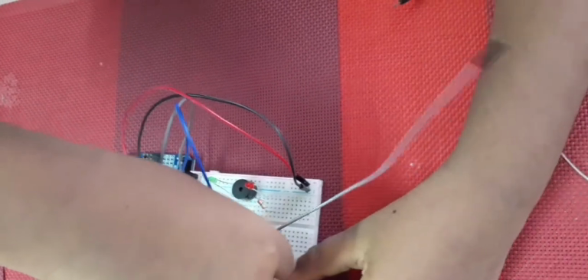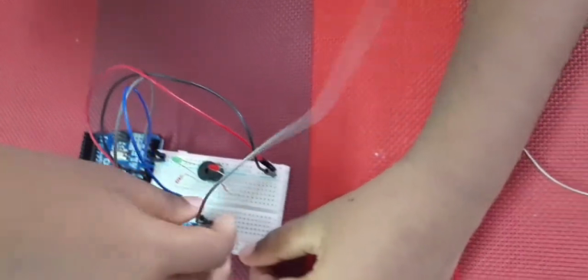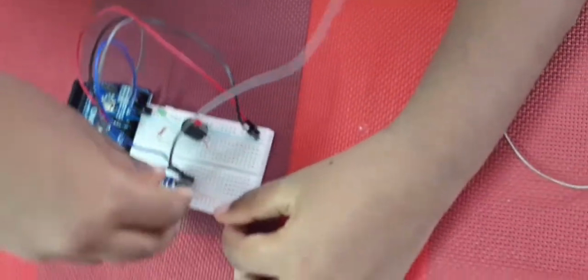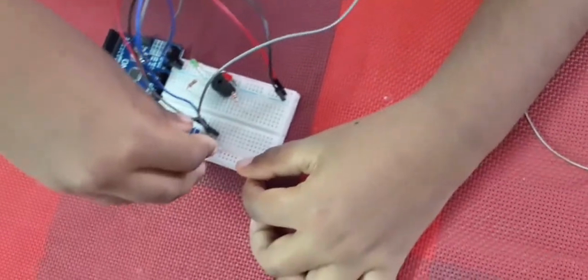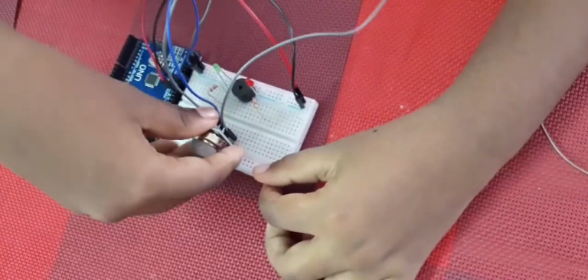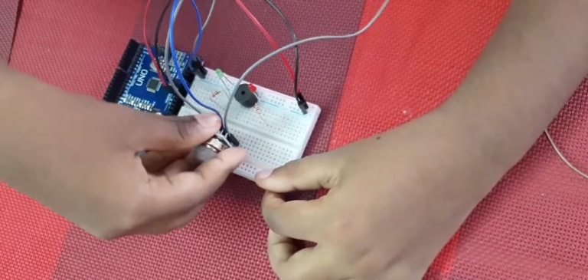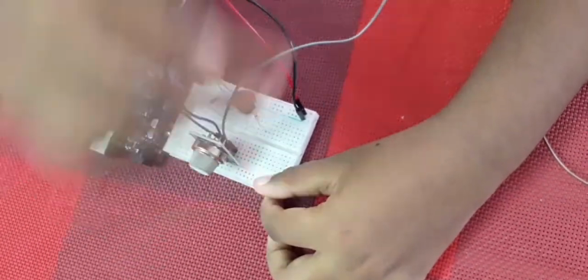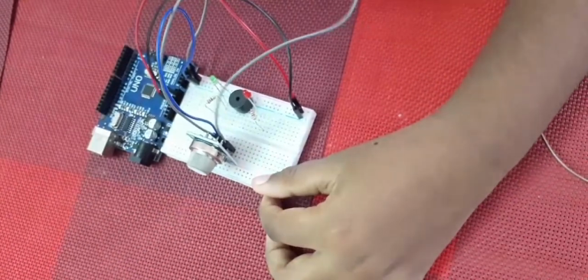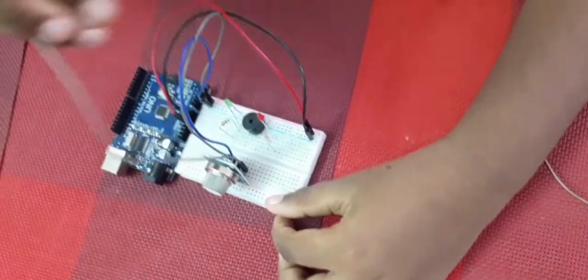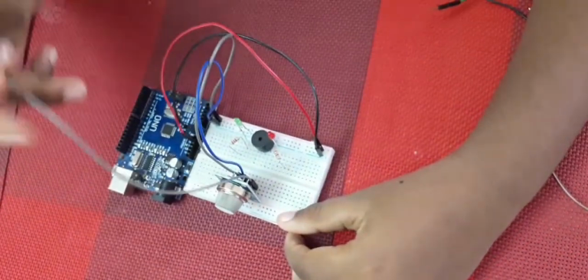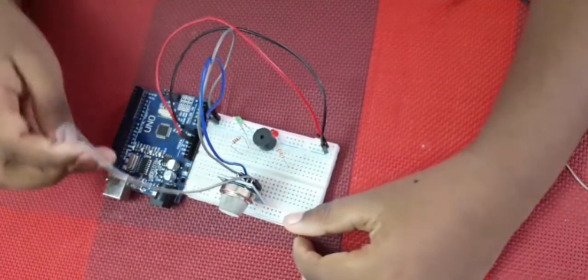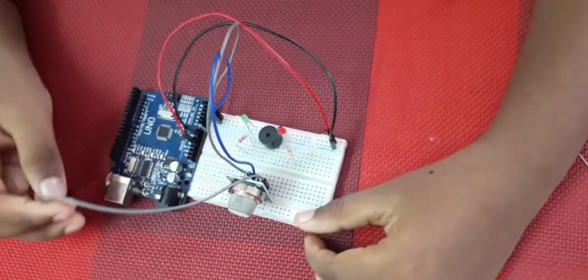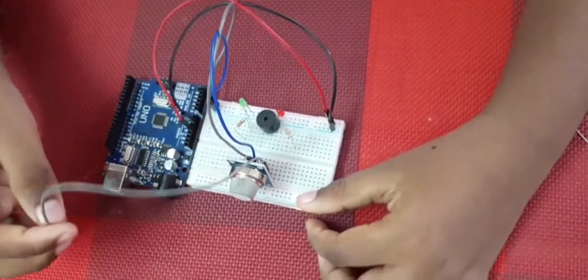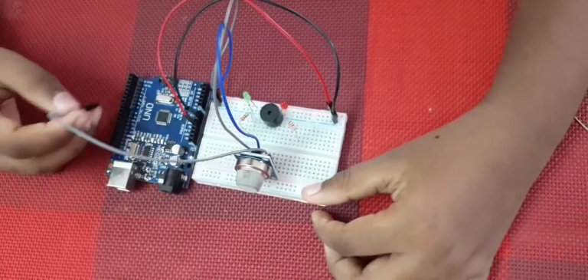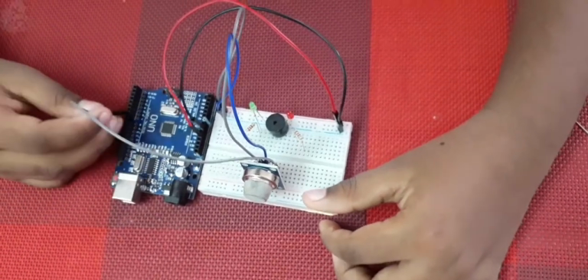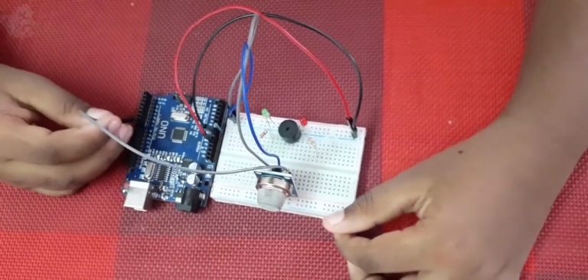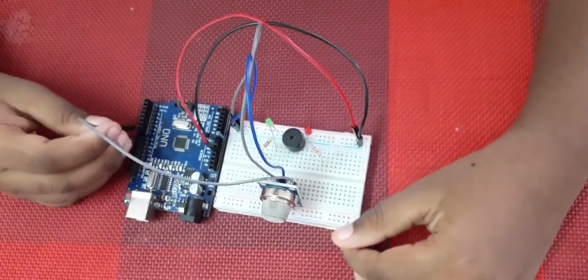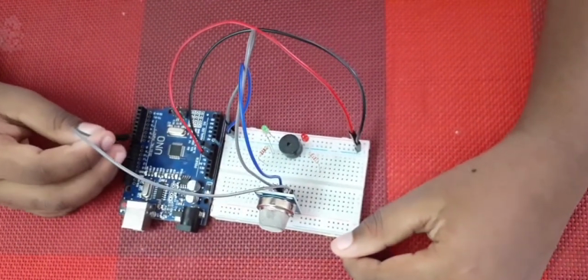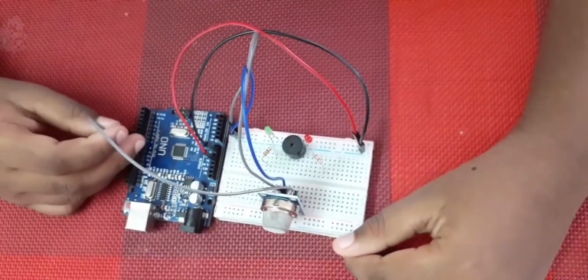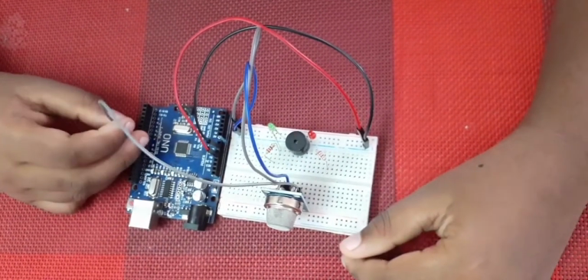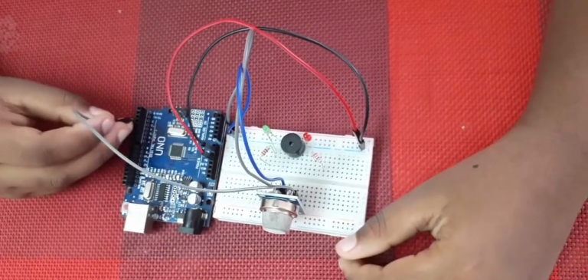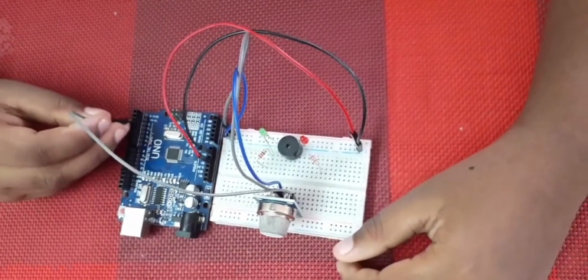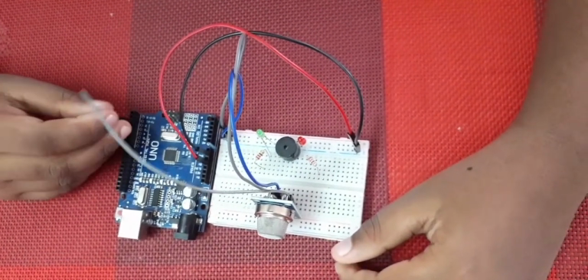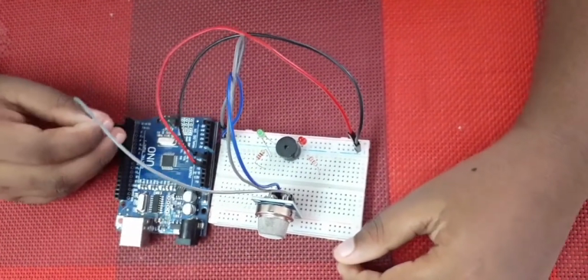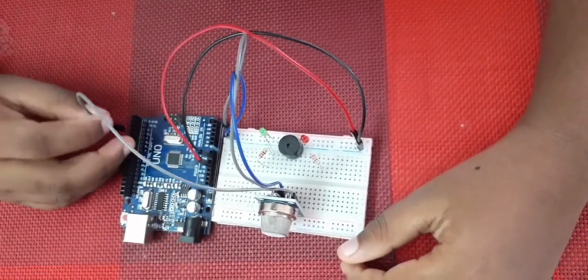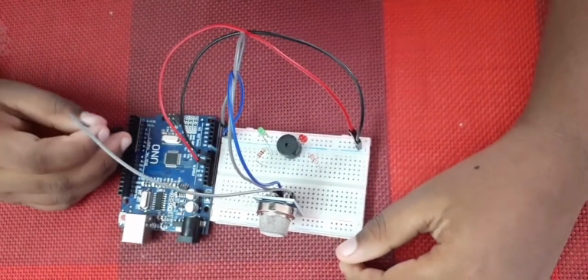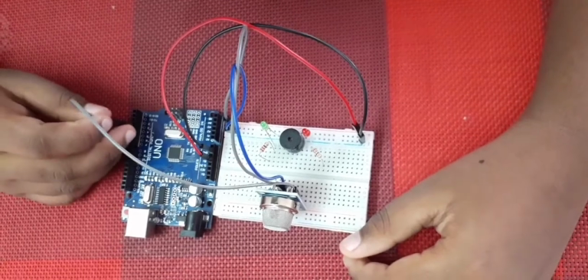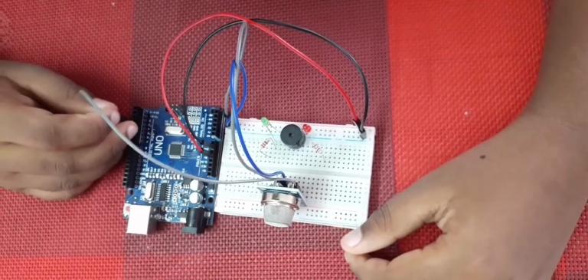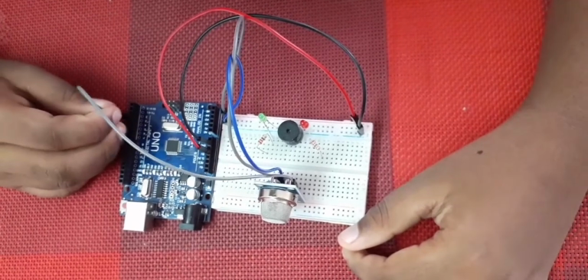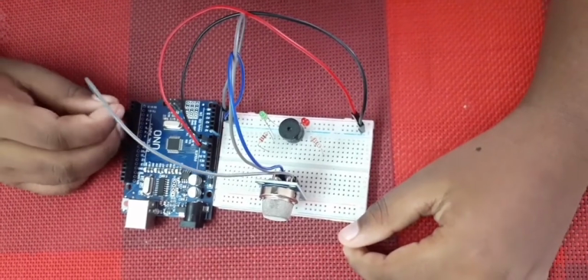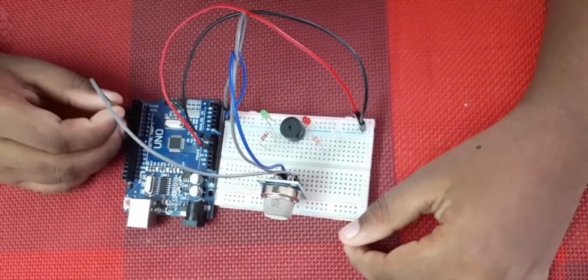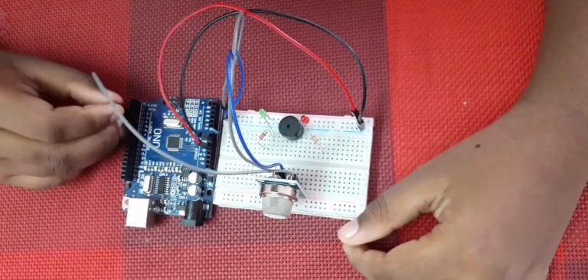The AD pin tells the Arduino whether there is a gas present or not. That means we need to connect it to pin 4.